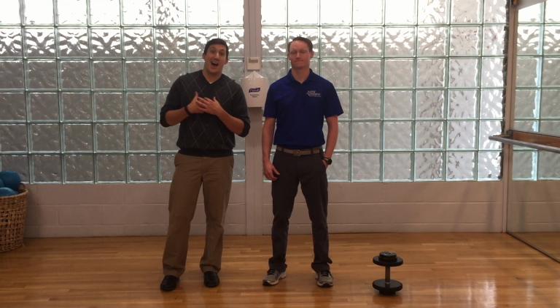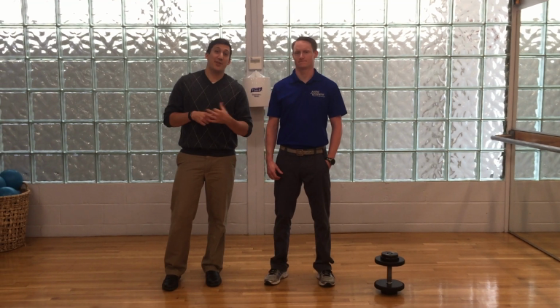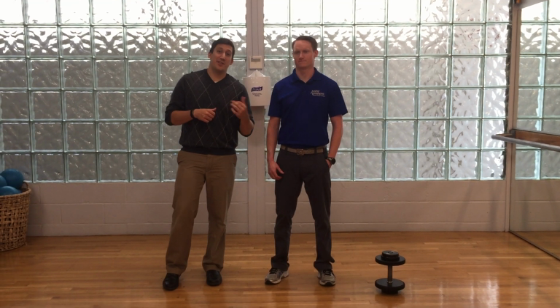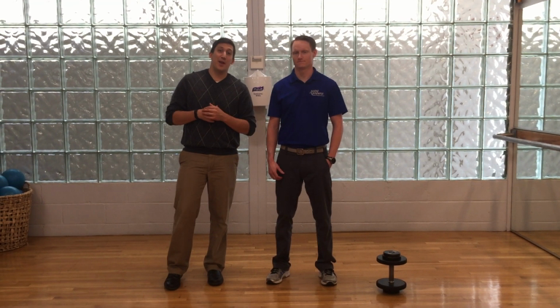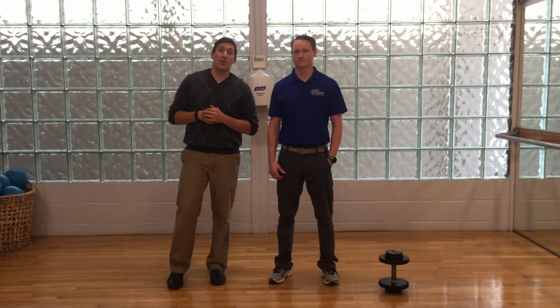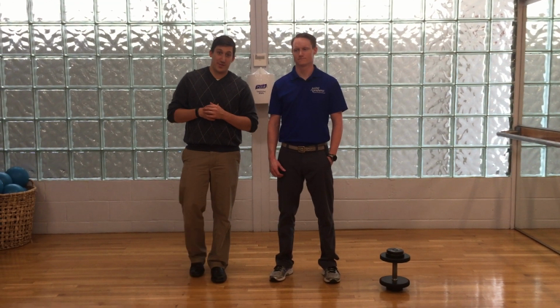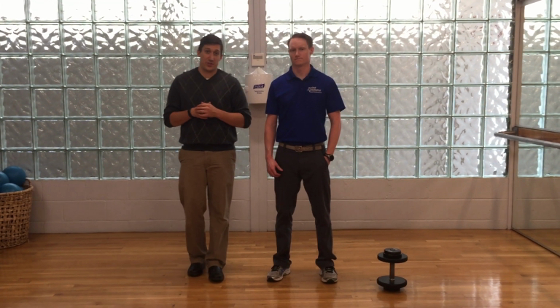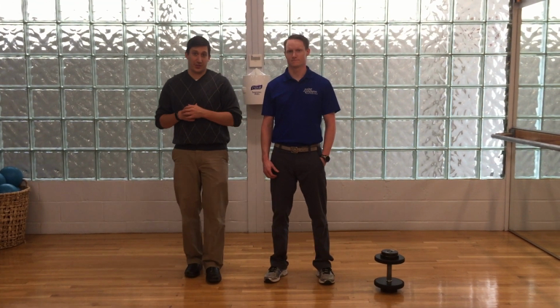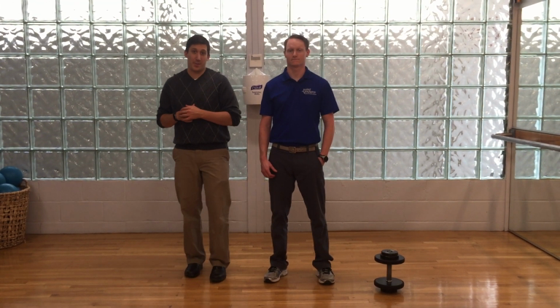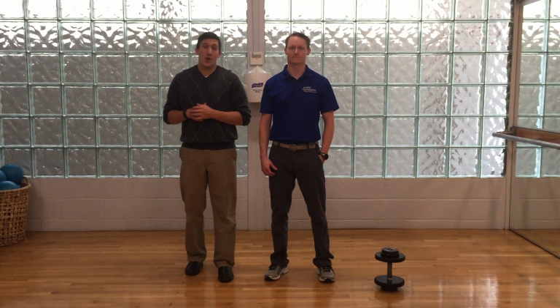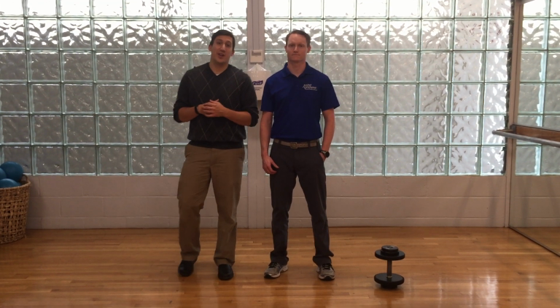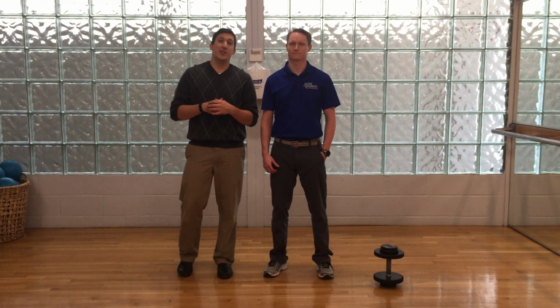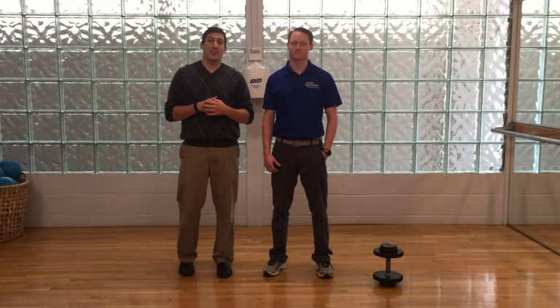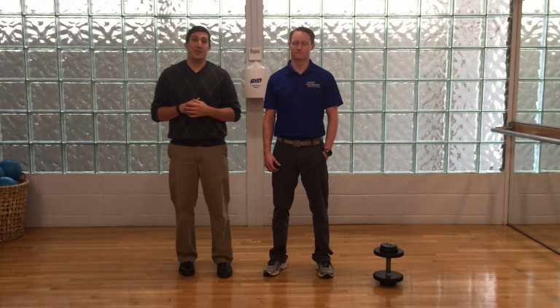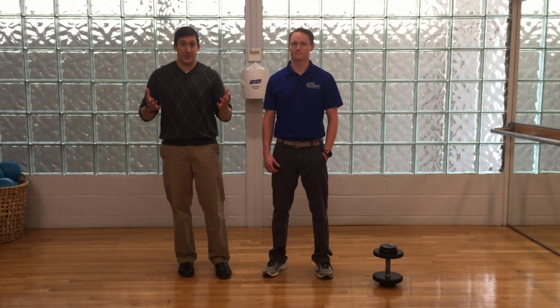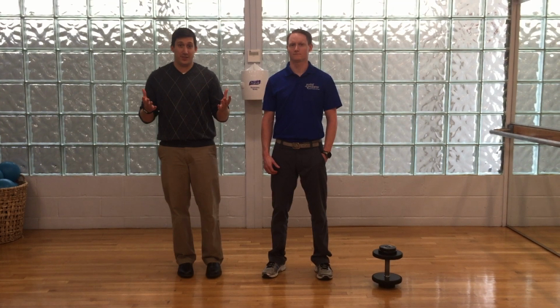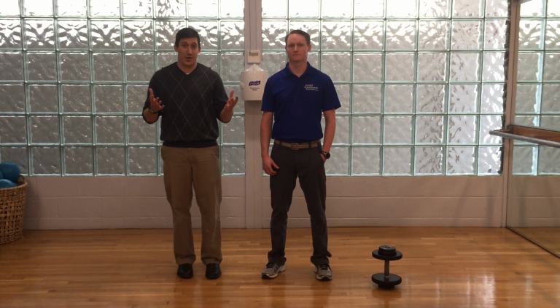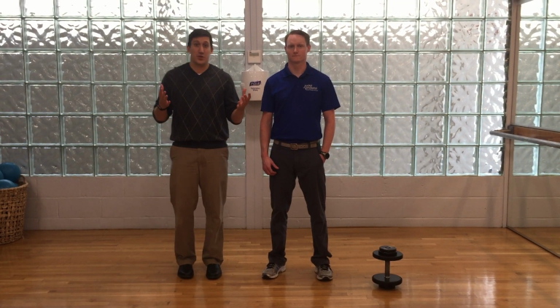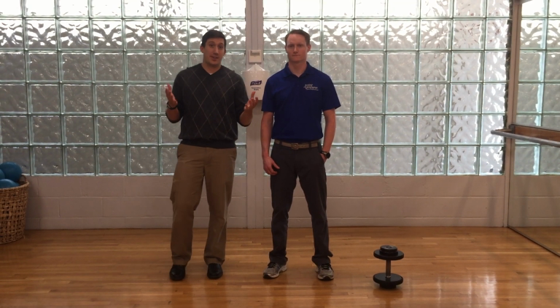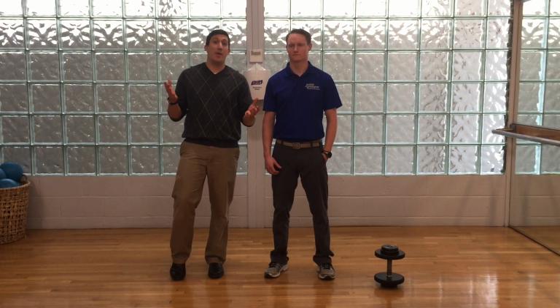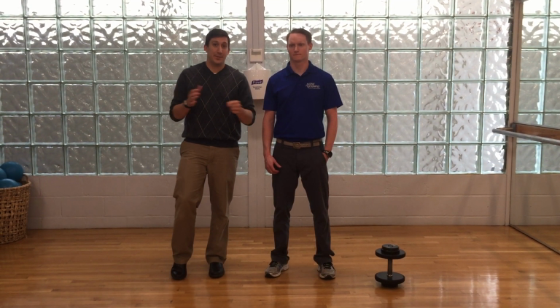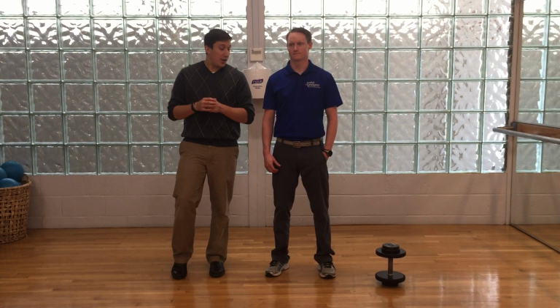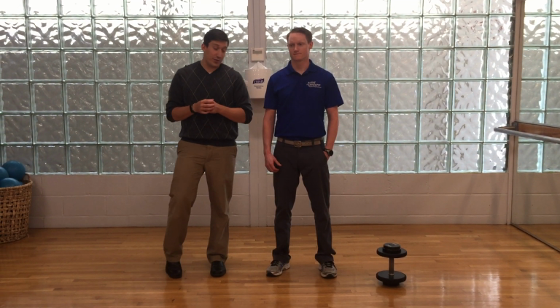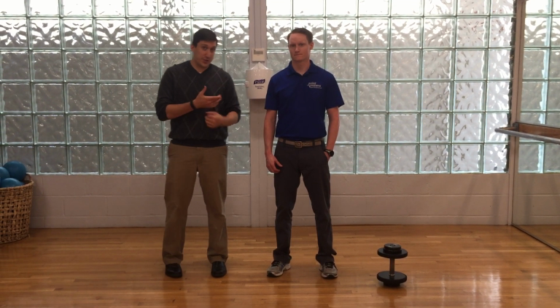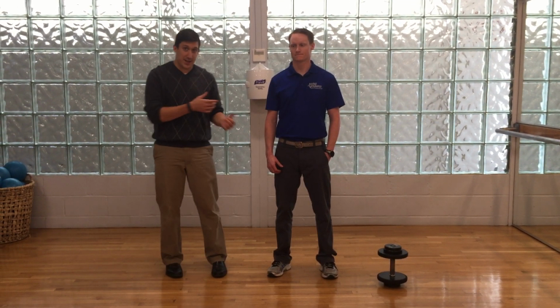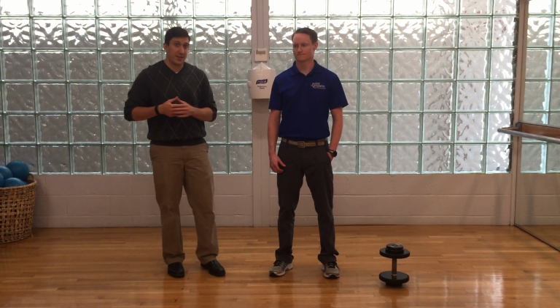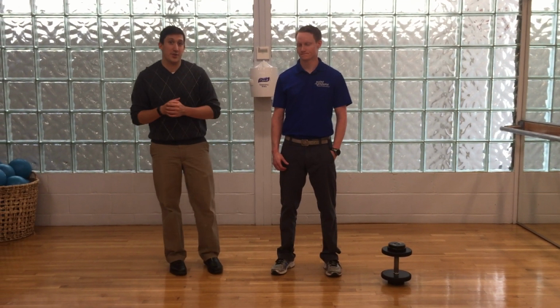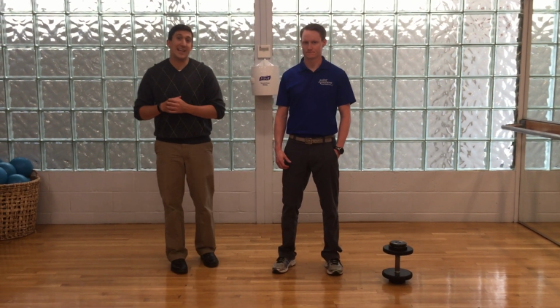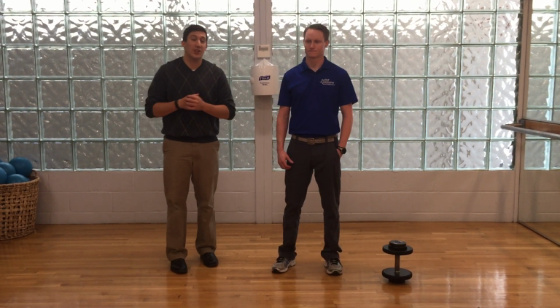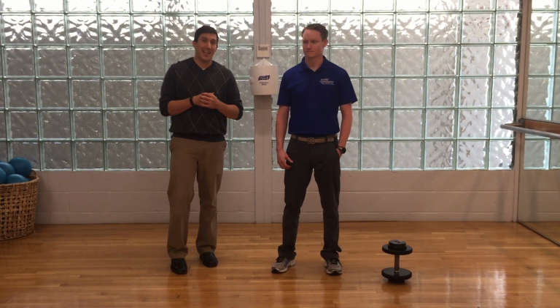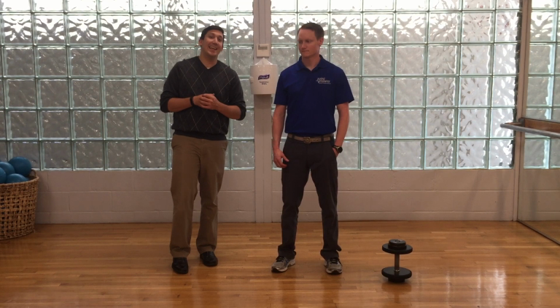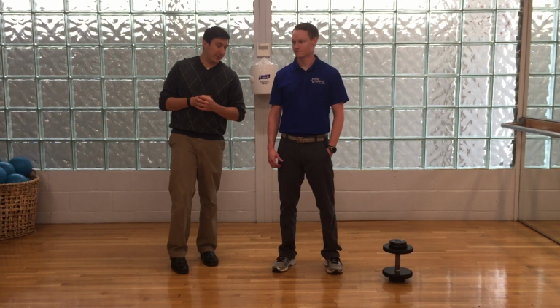Hi, I'm Tom. This is Ben. We're here with Joint Ventures Physical Therapy. We're here to teach you guys a couple of exercises for hip strength and mobility. The first of which, Ben here is going to demonstrate a single leg deadlift.